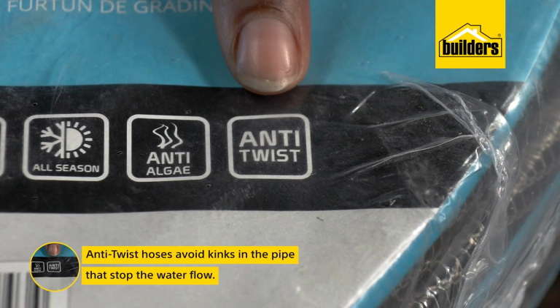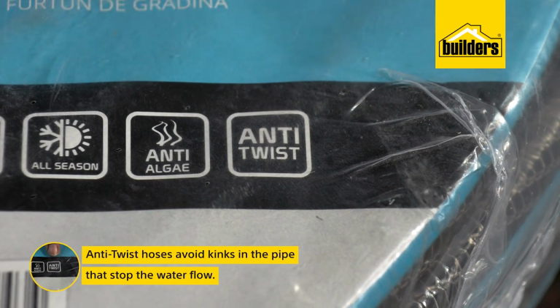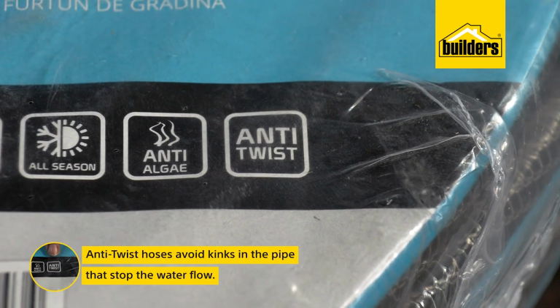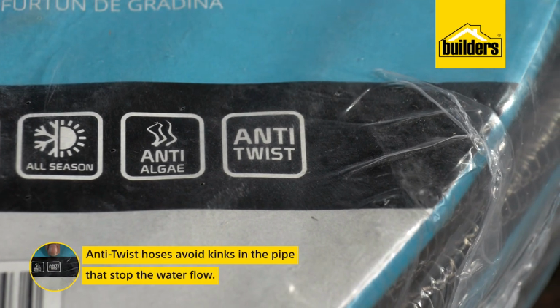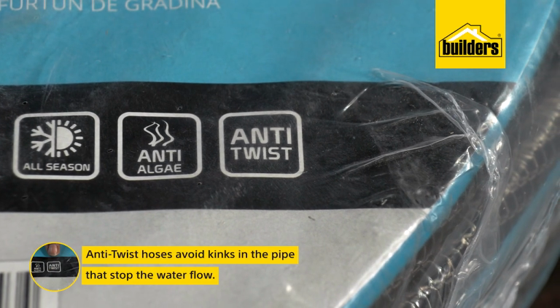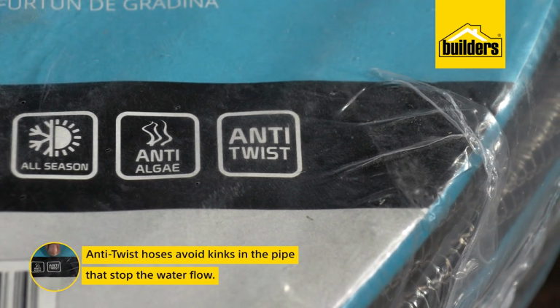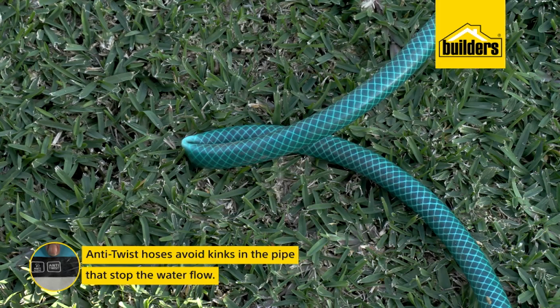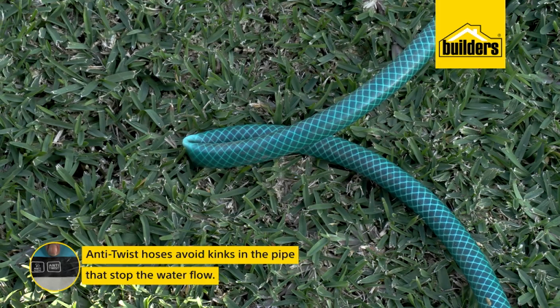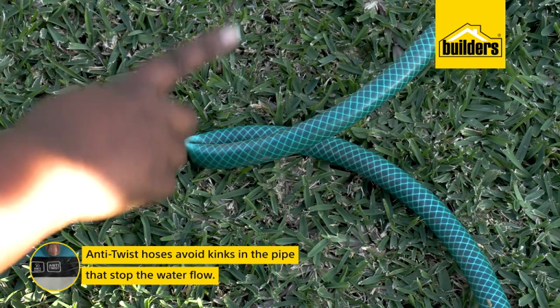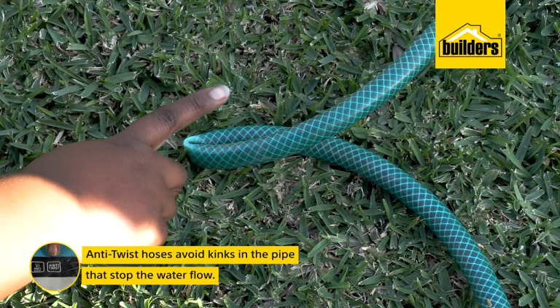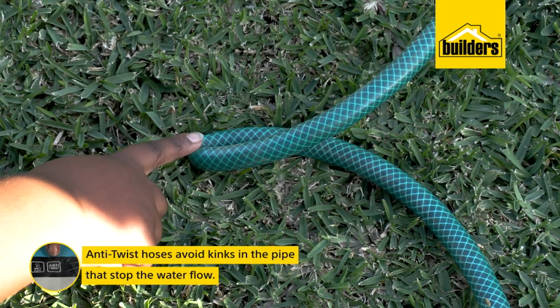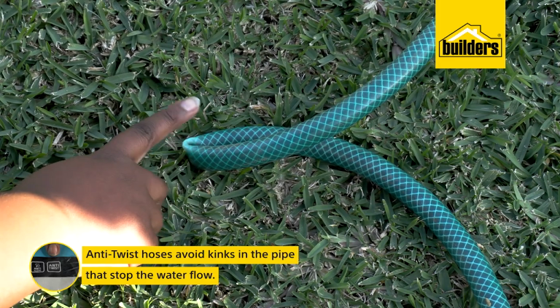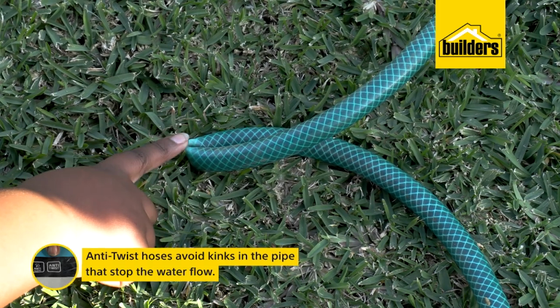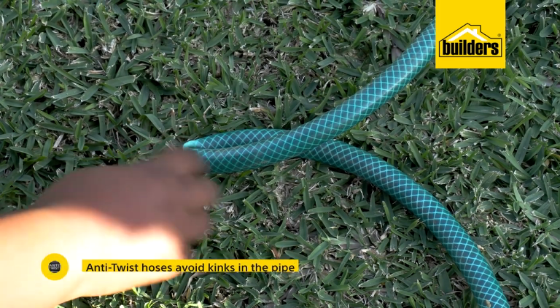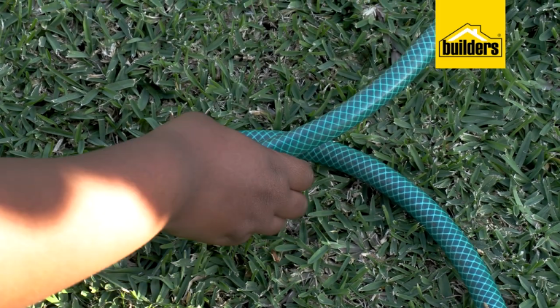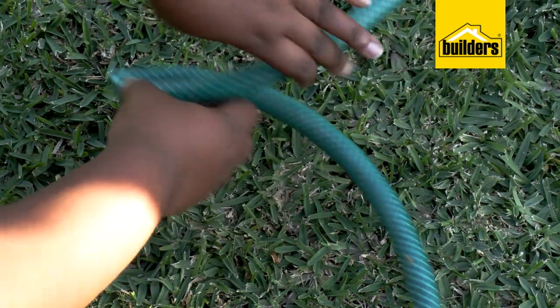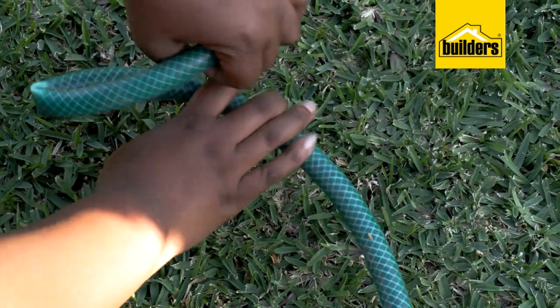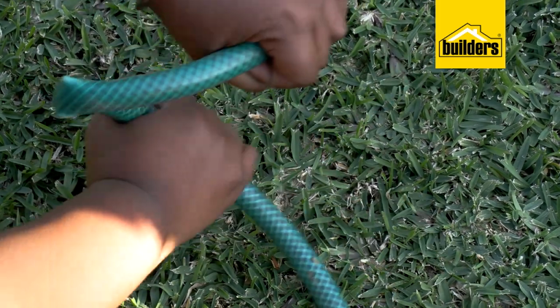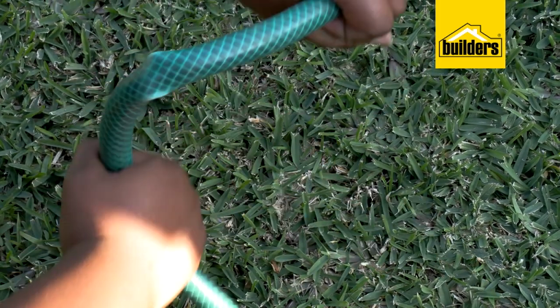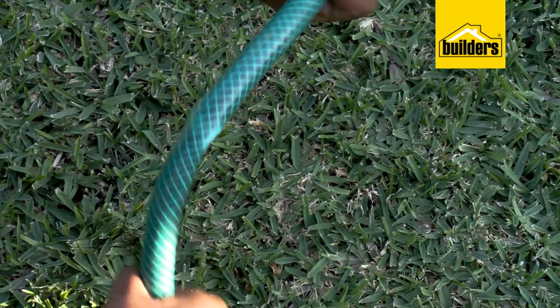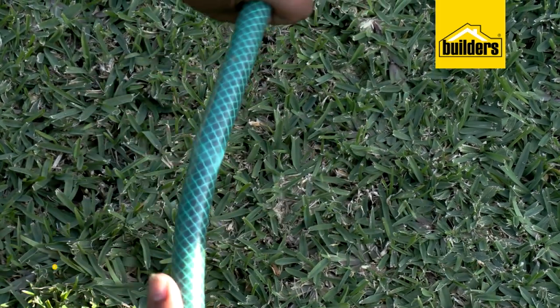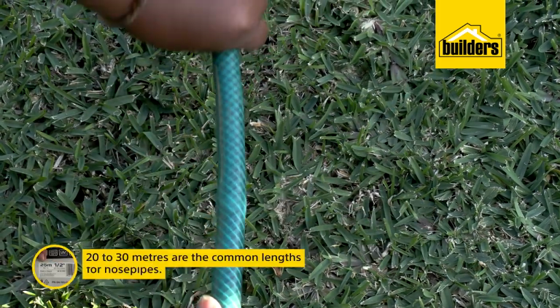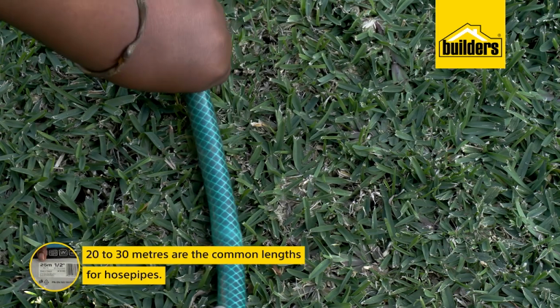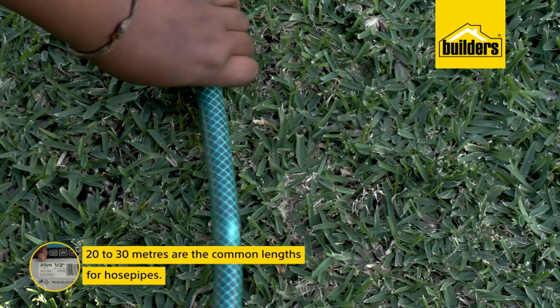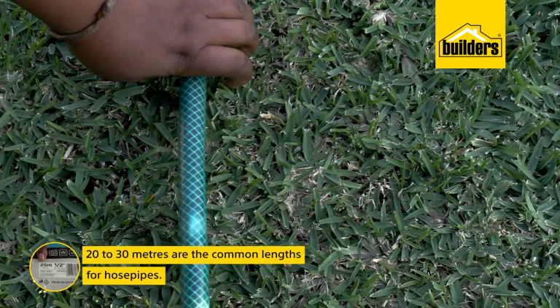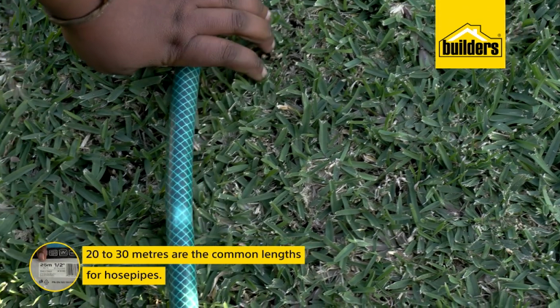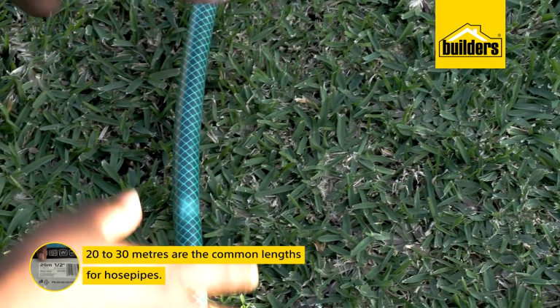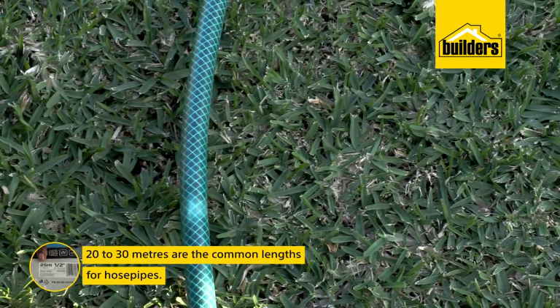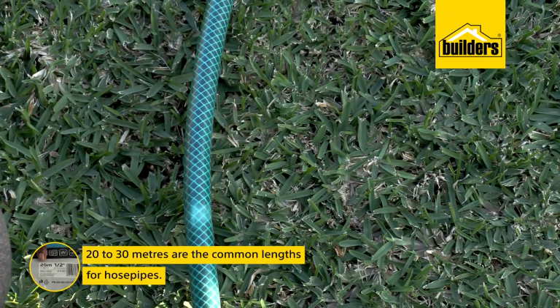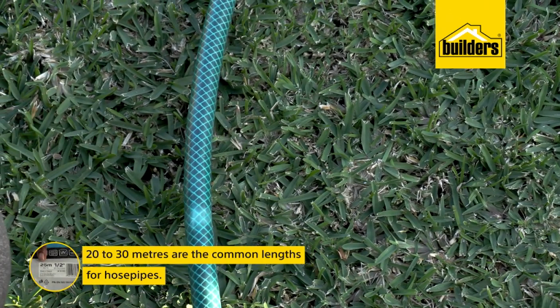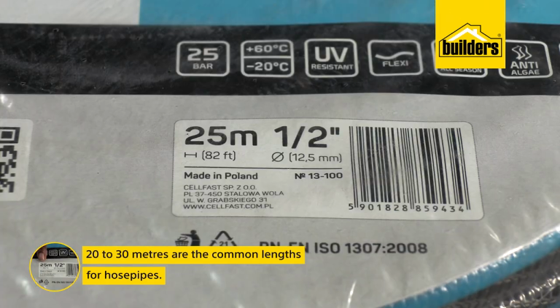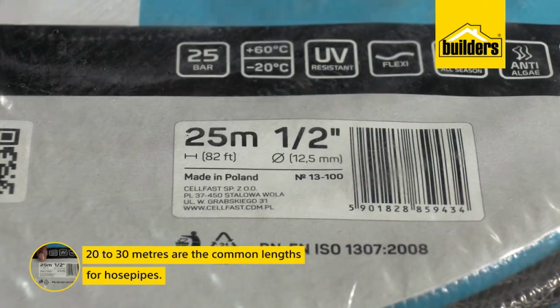Anti-twist hoses are a real winner in avoiding those kinks in the pipe that stop water flow. This will probably be a big factor in choosing a hose pipe, along with the length of the hose, with 20 to 30 meters being the common lengths.